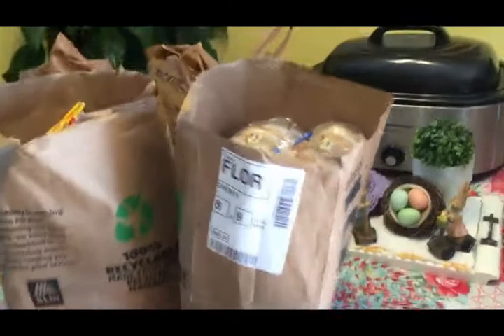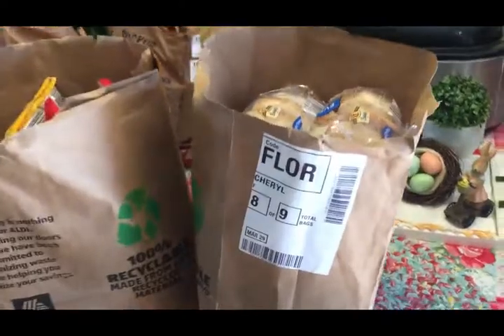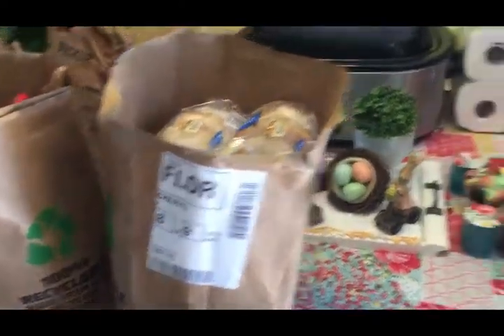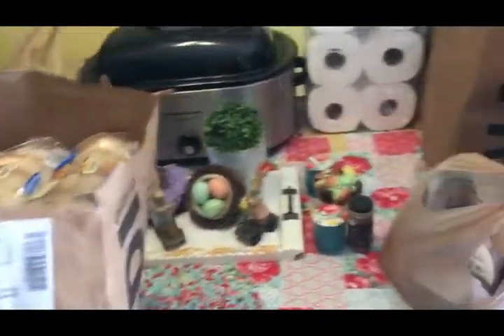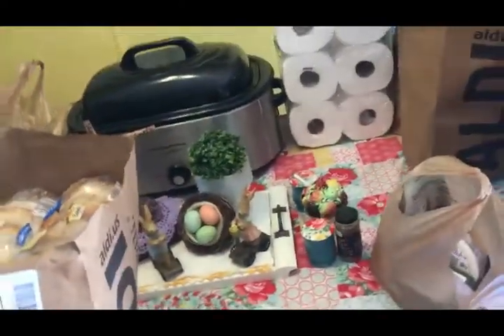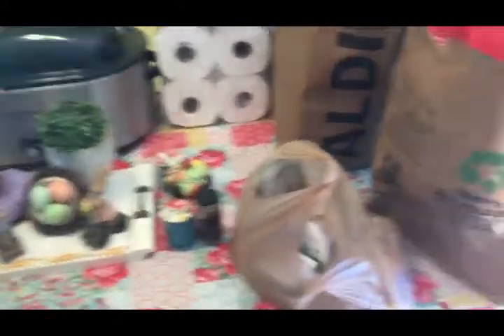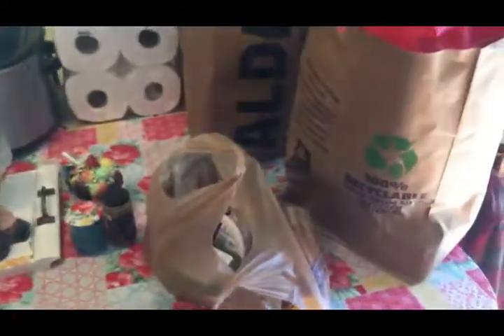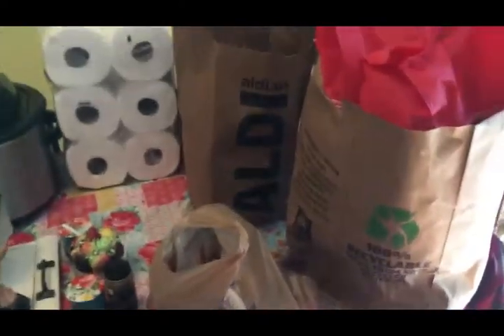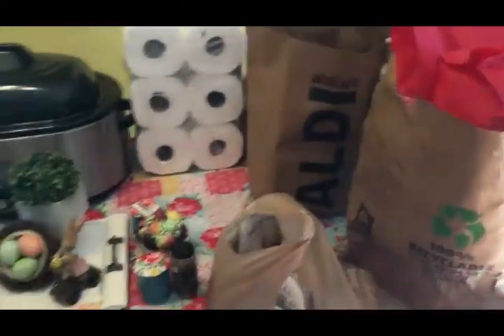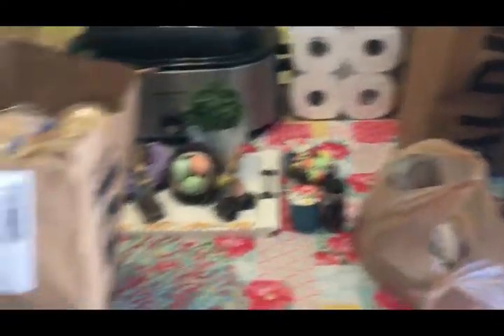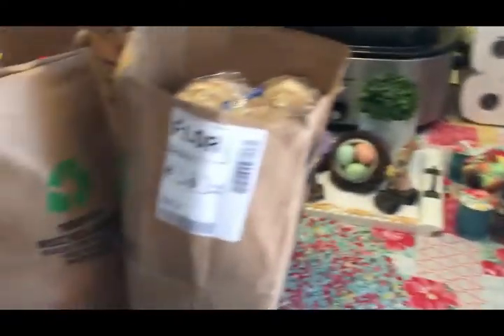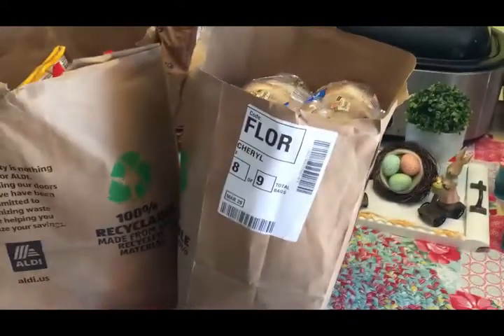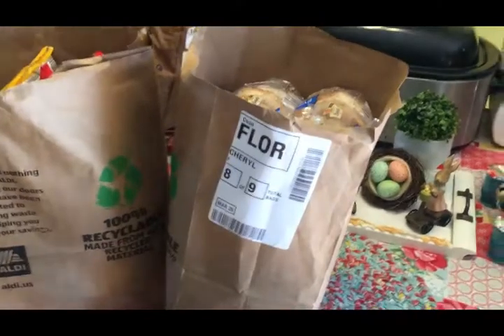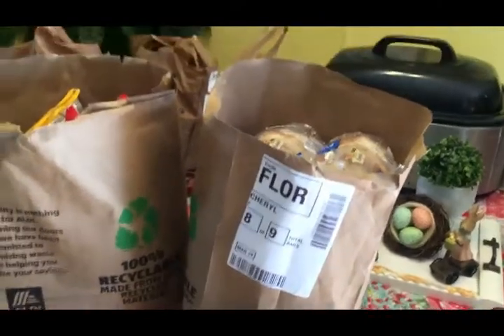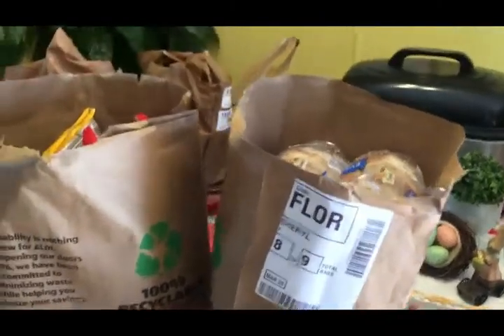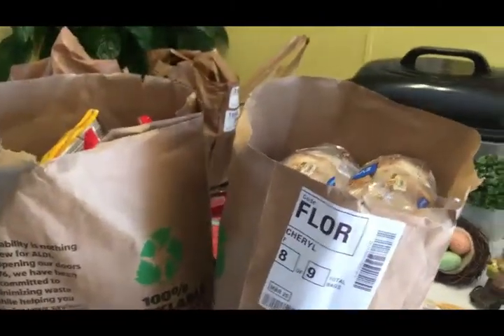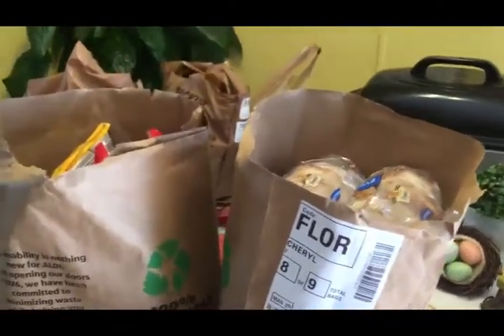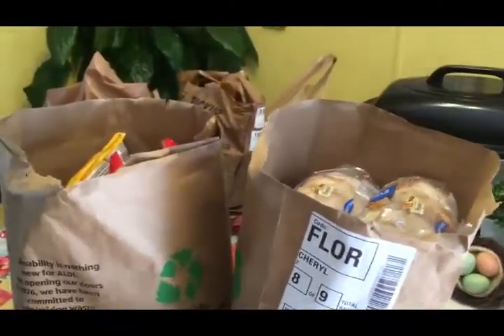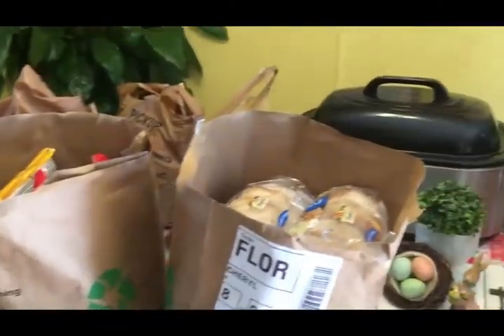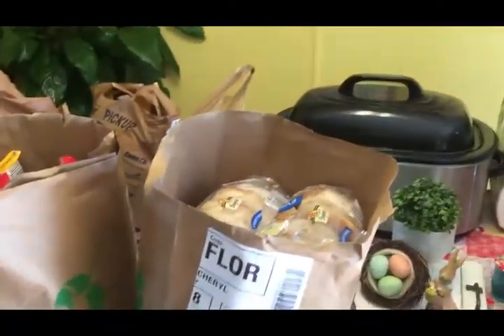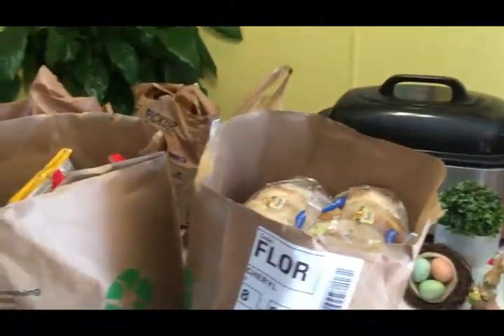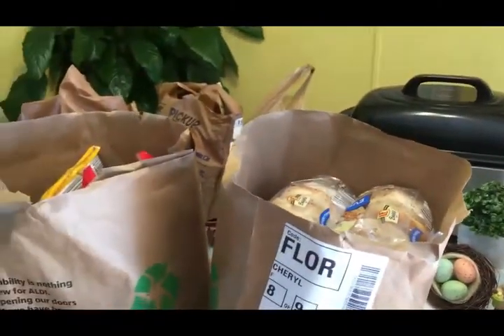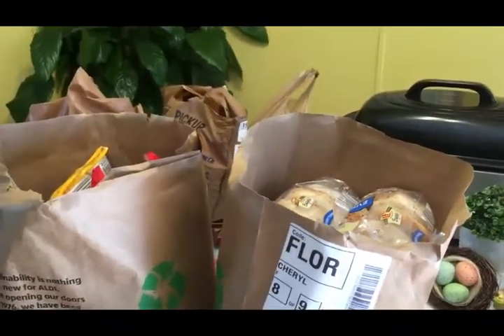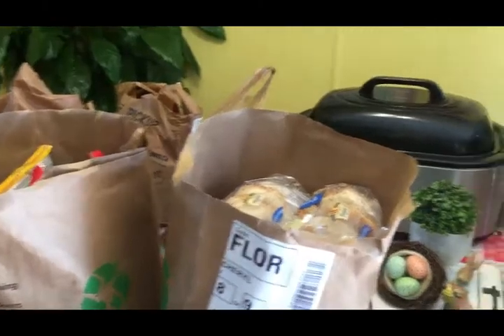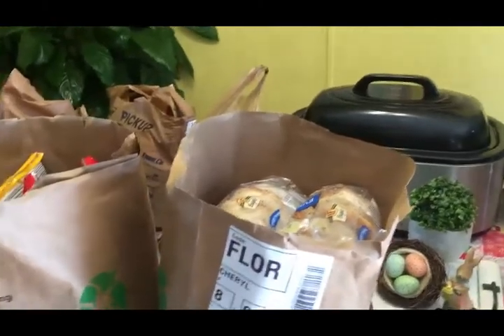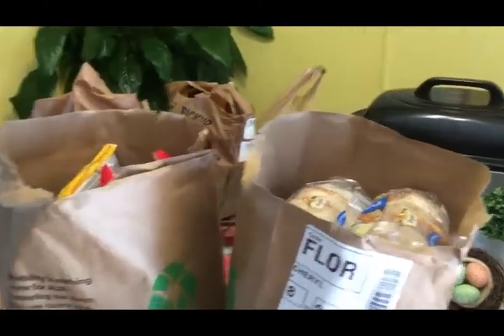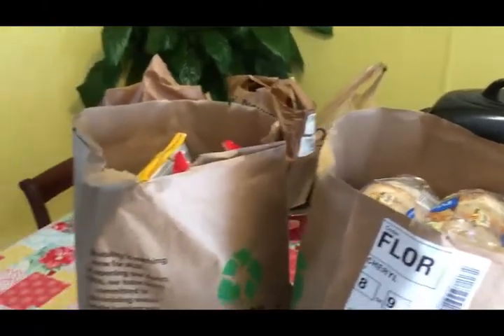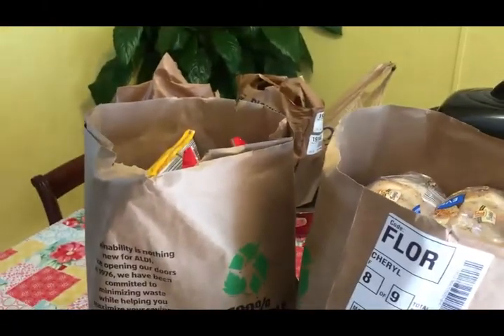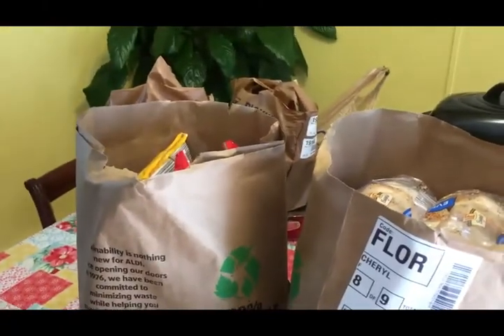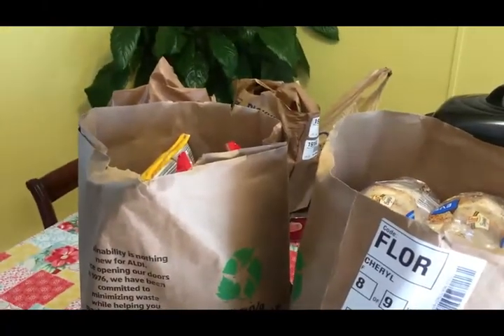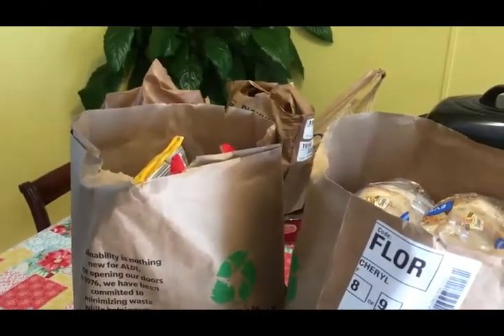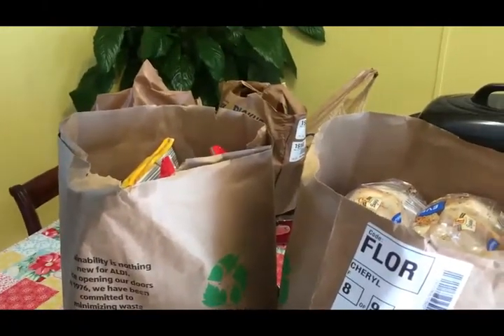Hello friends, this is my end of March, beginning of April grocery haul. I'm going to do this haul a little bit different than I have in the past. I just don't really feel like organizing everything on the table, so I'm just going to show you what's in the bags as I pull them out and get ready to put them away.